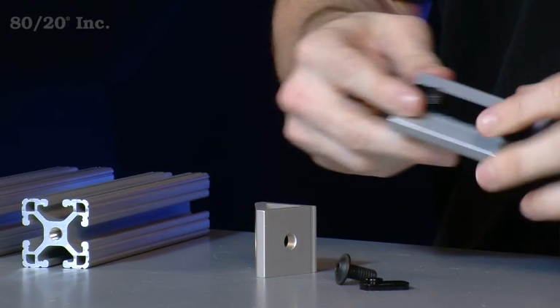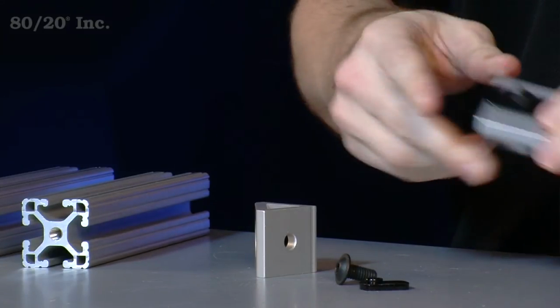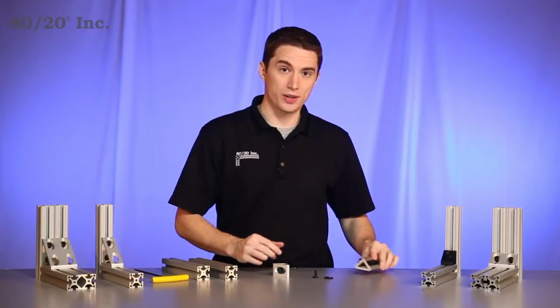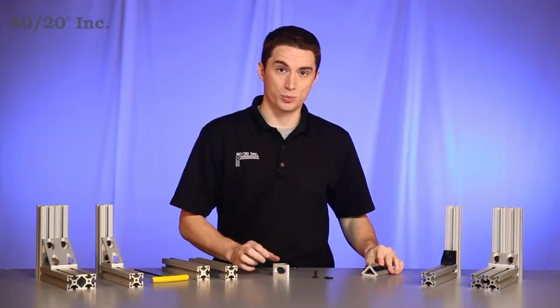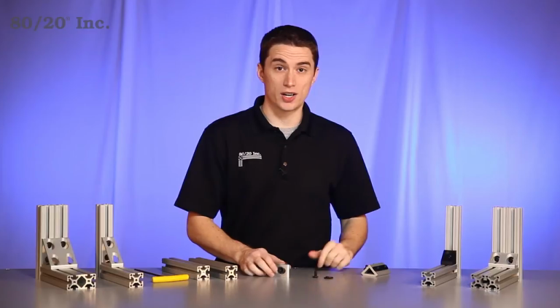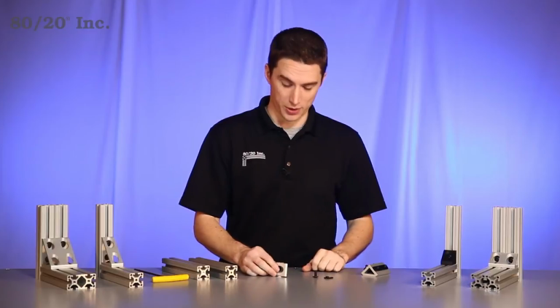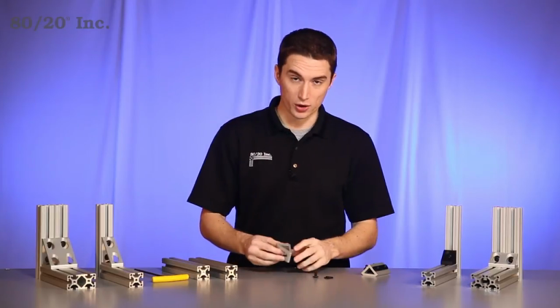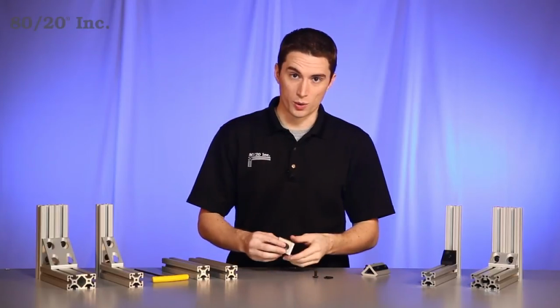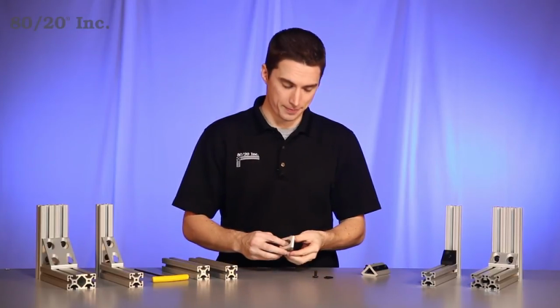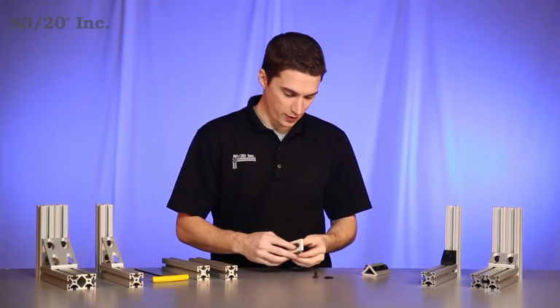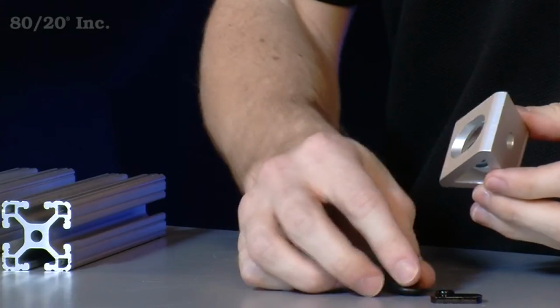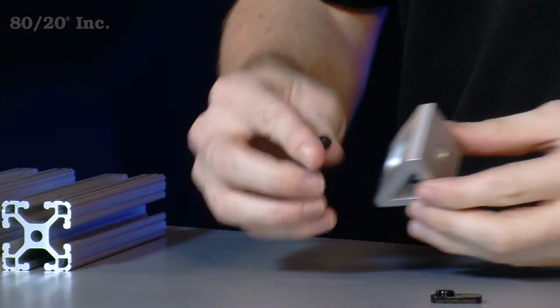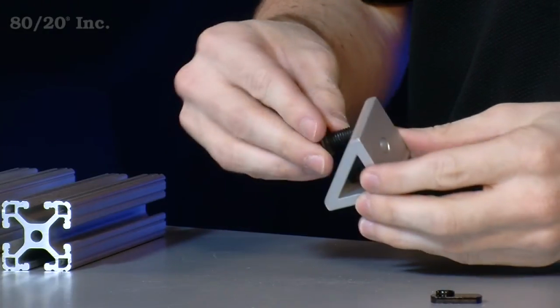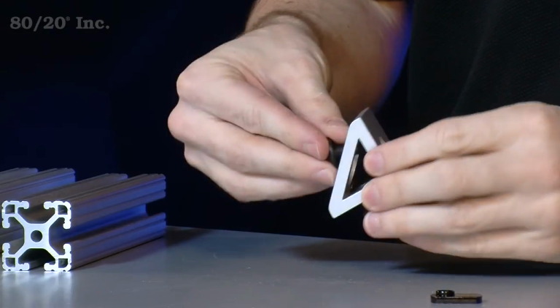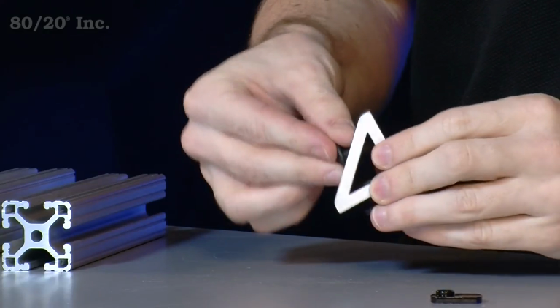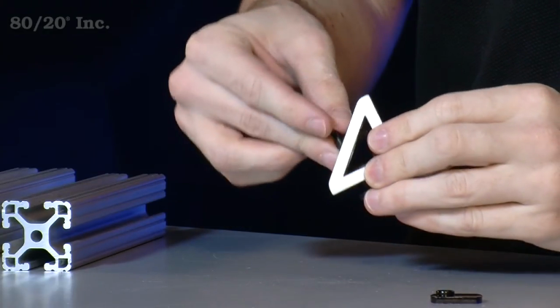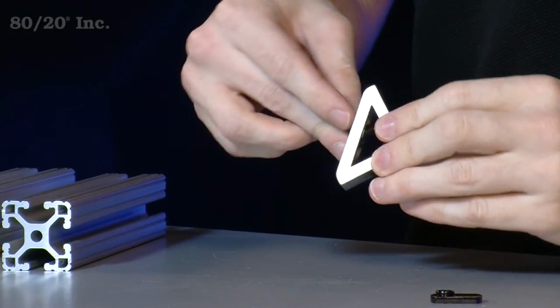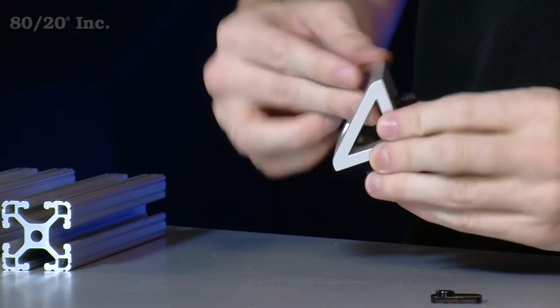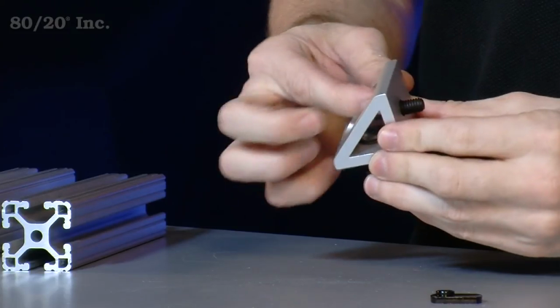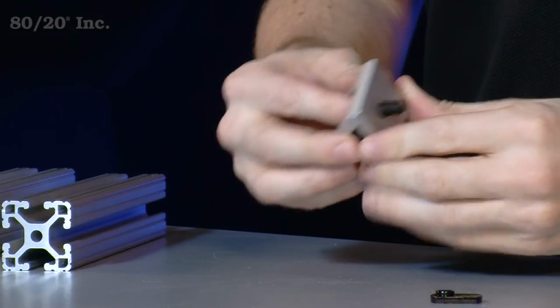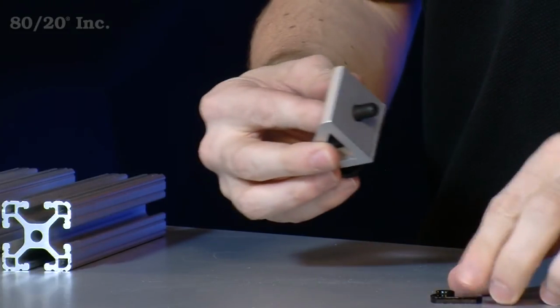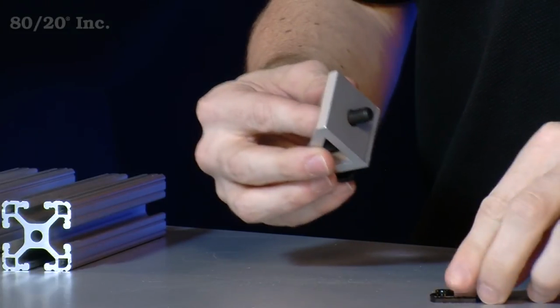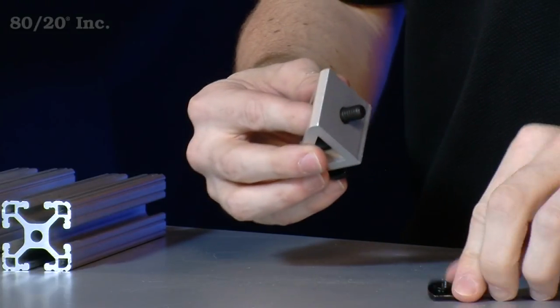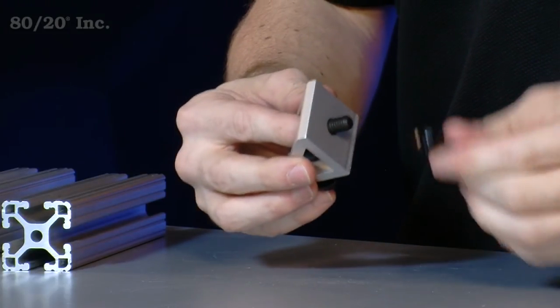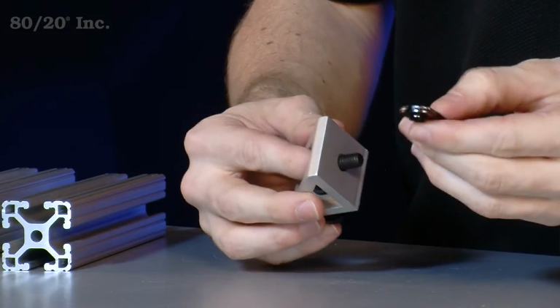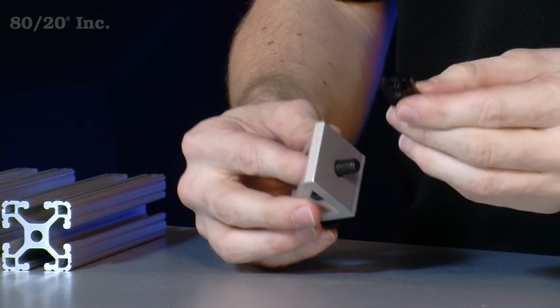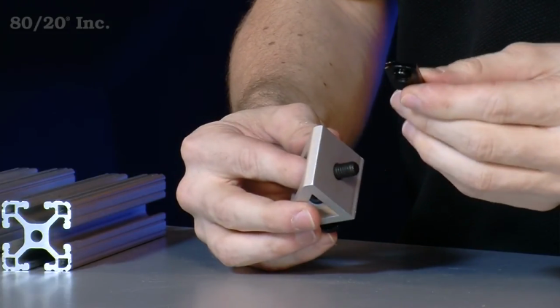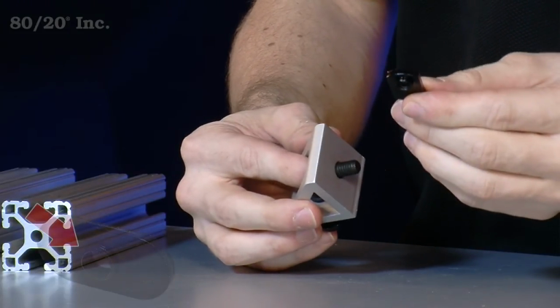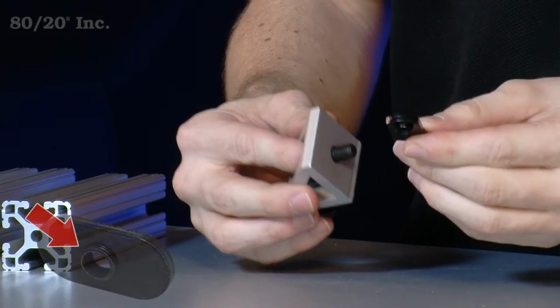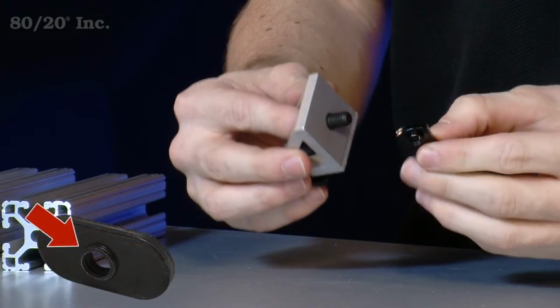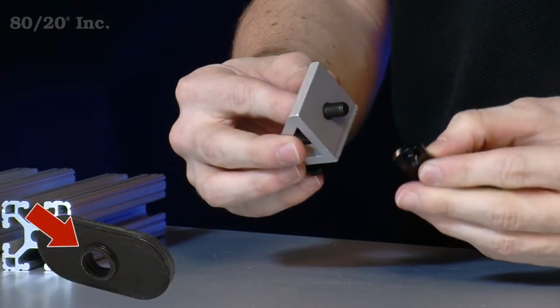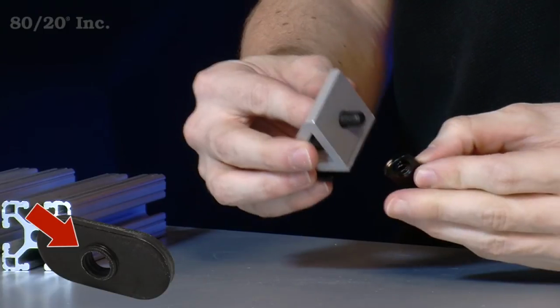To get started, we'll take our gusset with the preloaded hardware on it and finish it up with one last bolt and one last T-nut. When installing the T-nut, it's important to face the pilot hole down, away from the gusset.